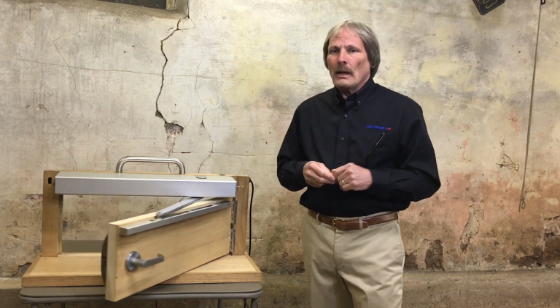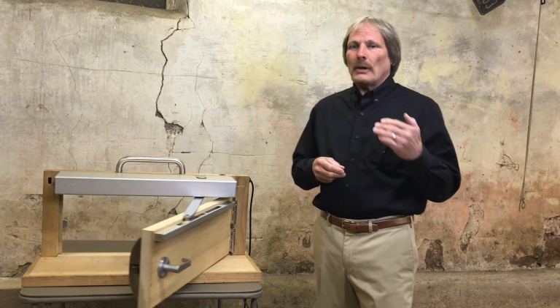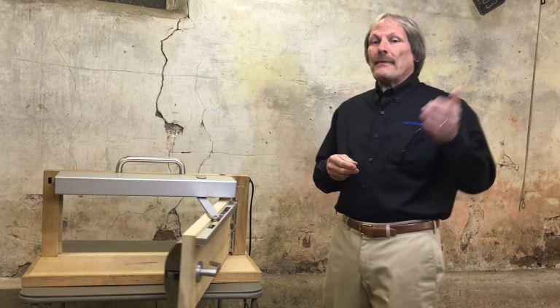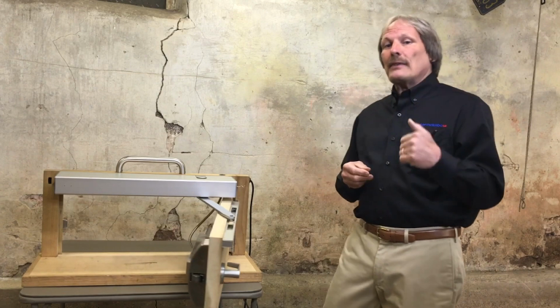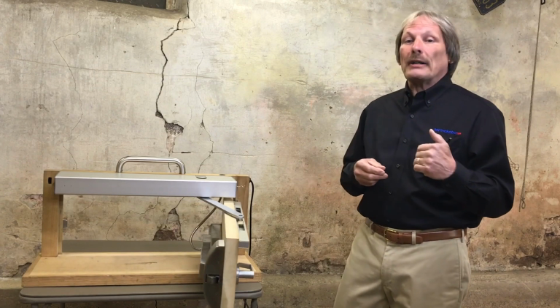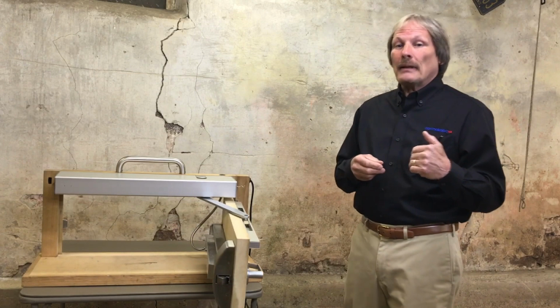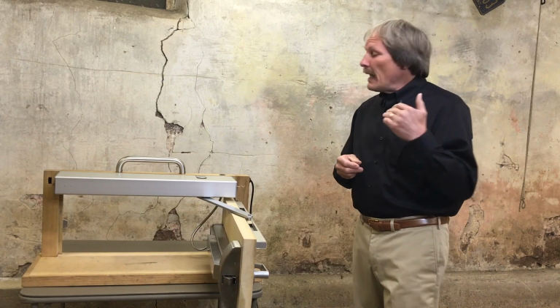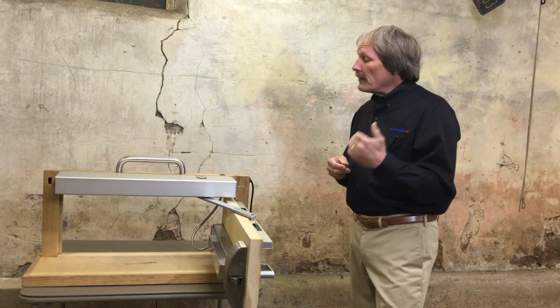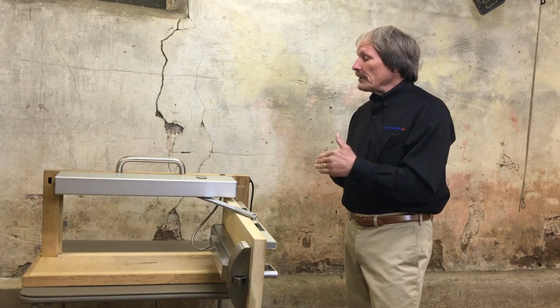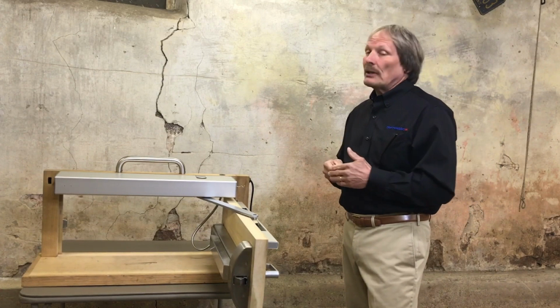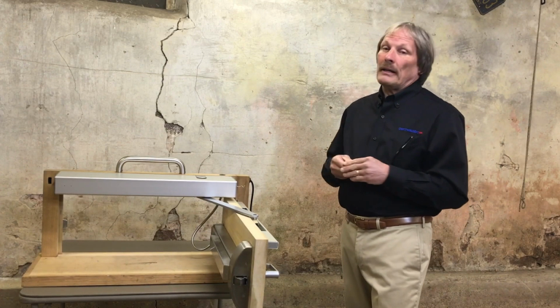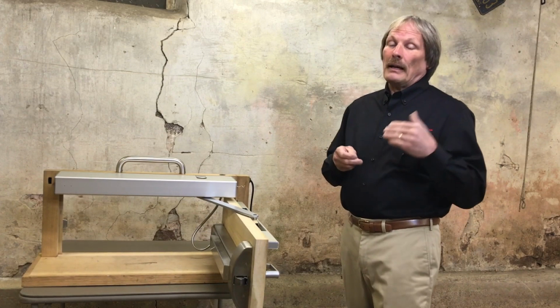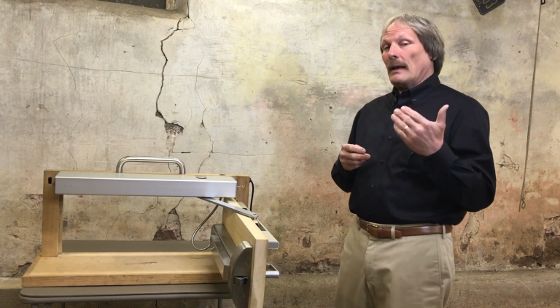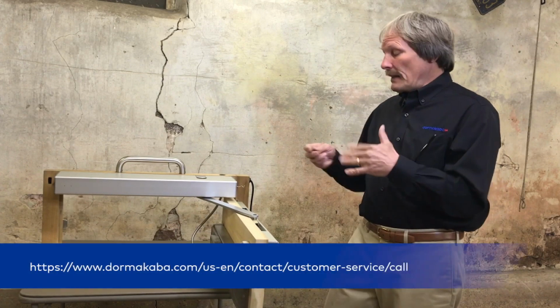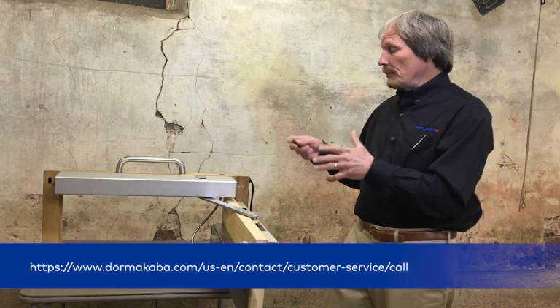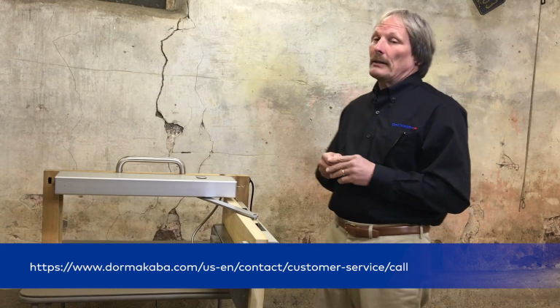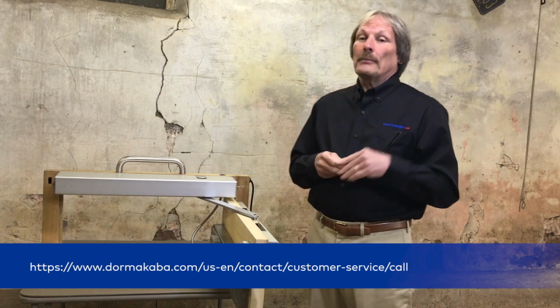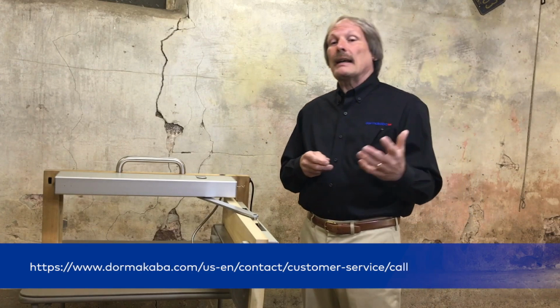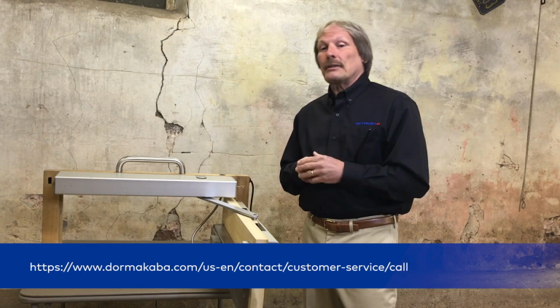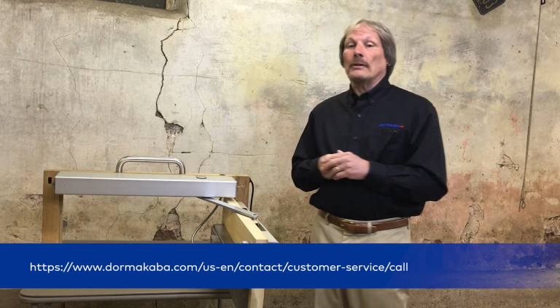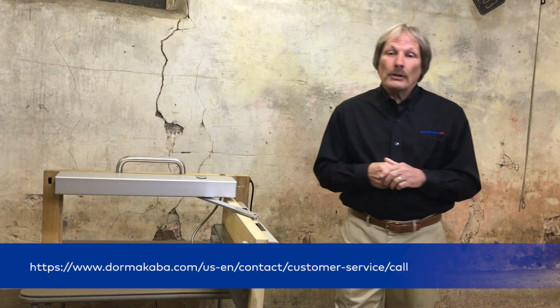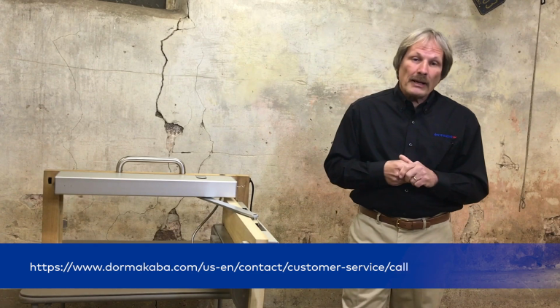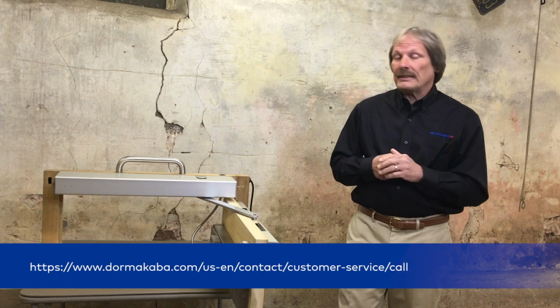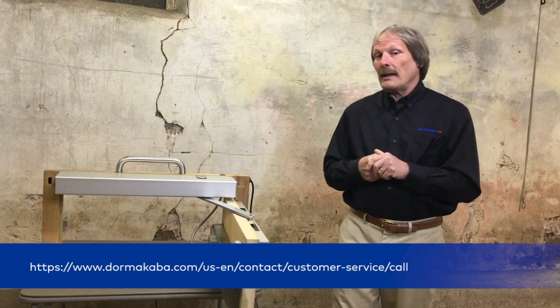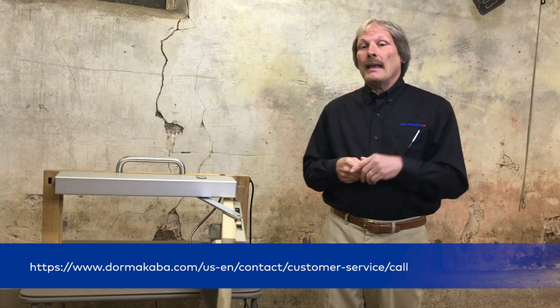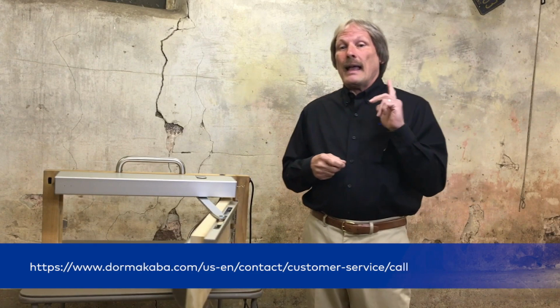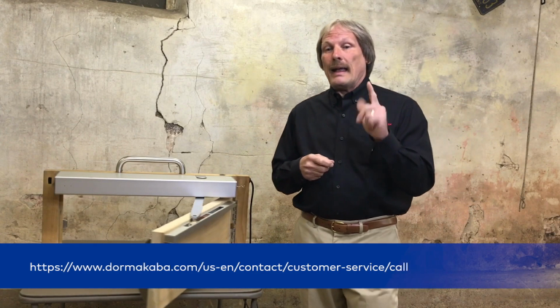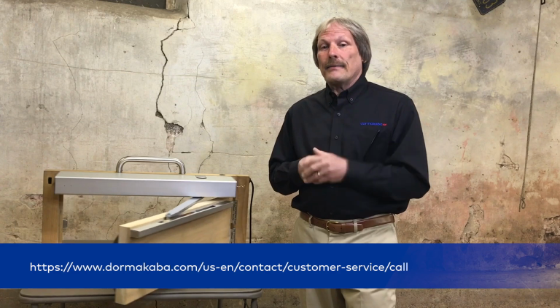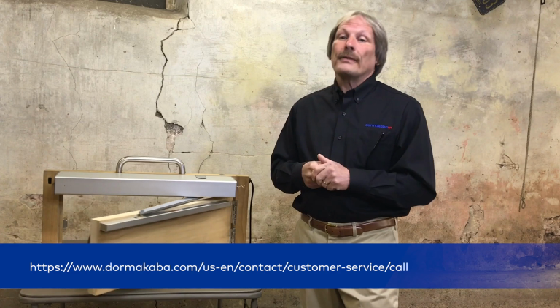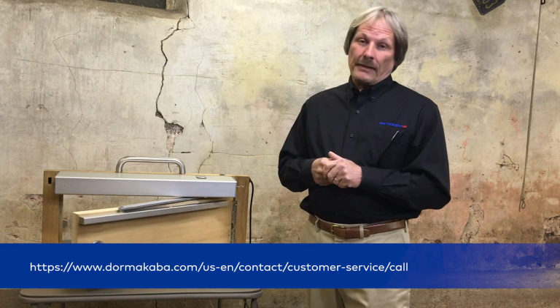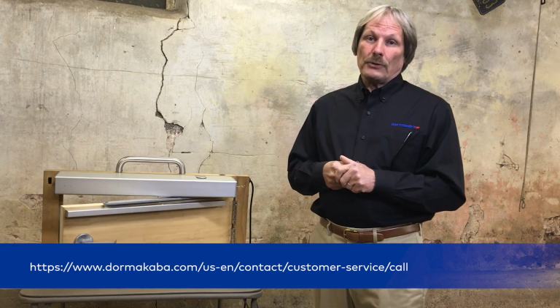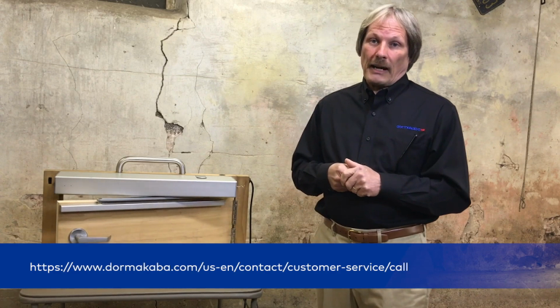Thank you for watching. If you have any questions regarding any of these products, please contact your local Dorma Cava sales rep, and thank you for considering Dorma Cava.